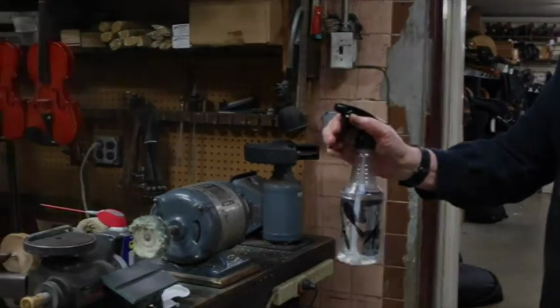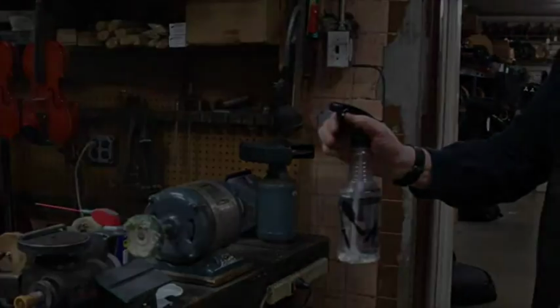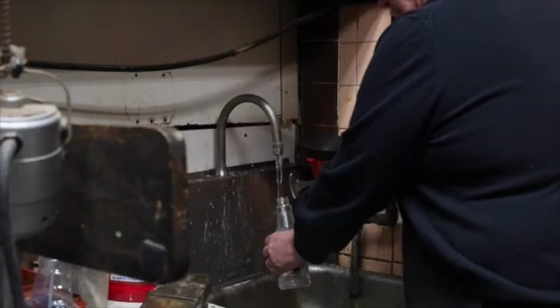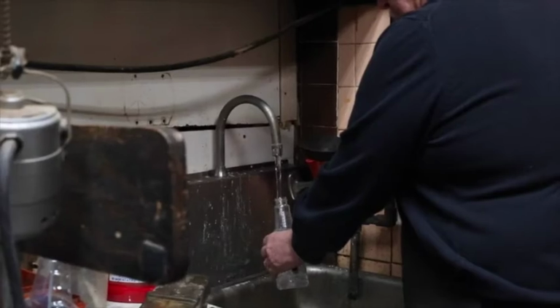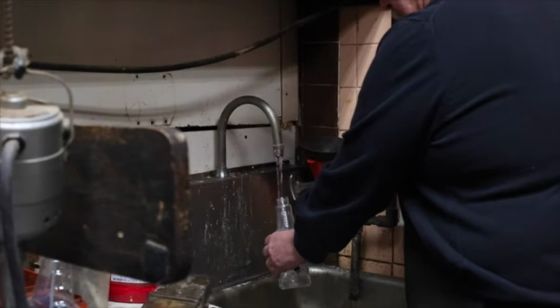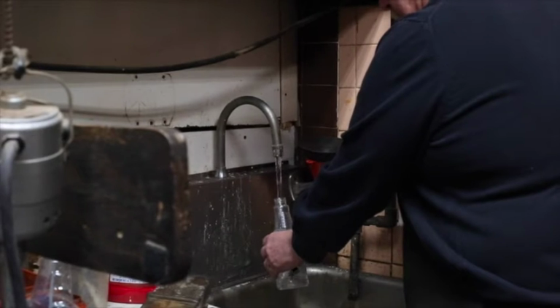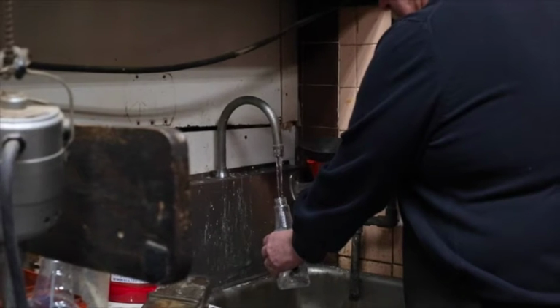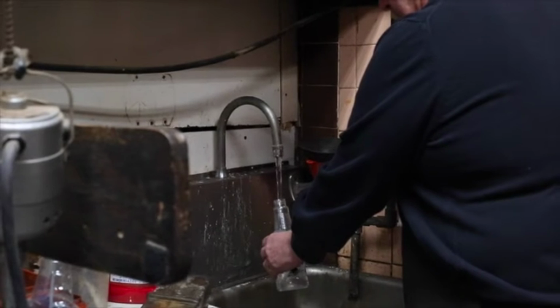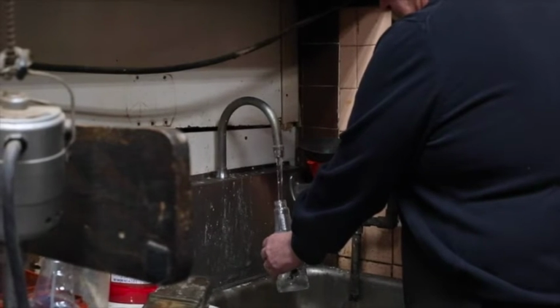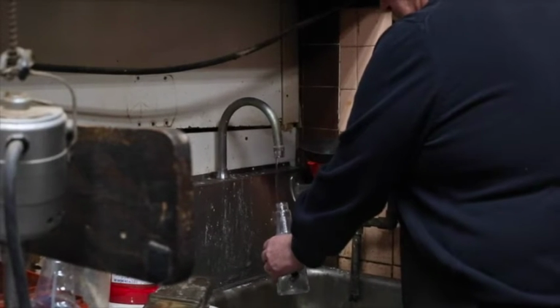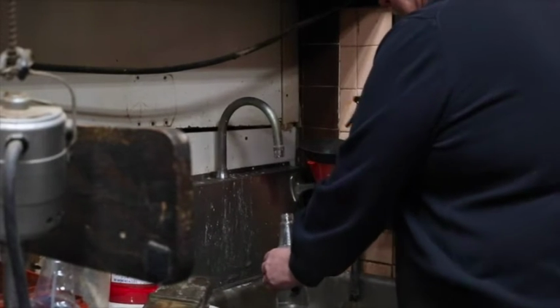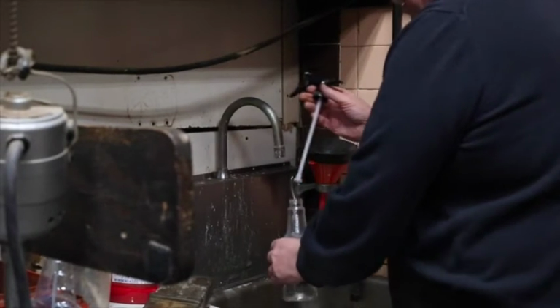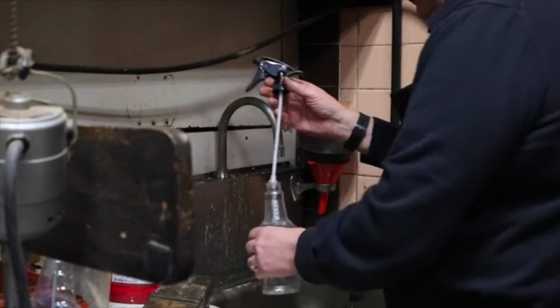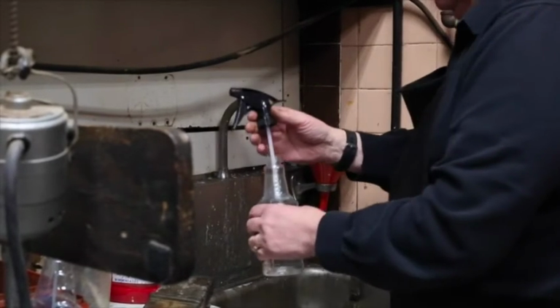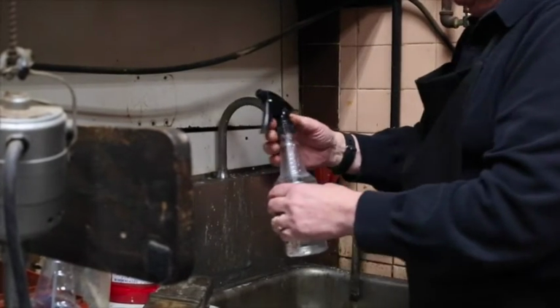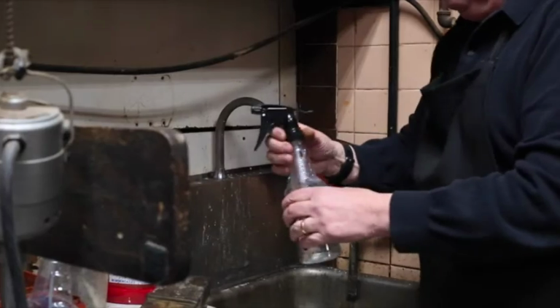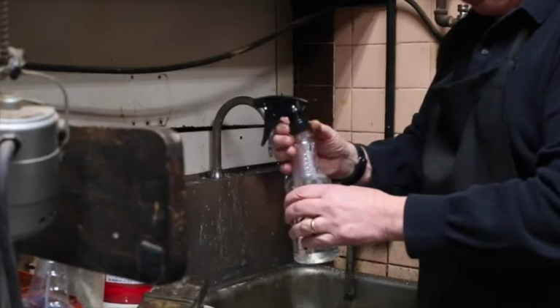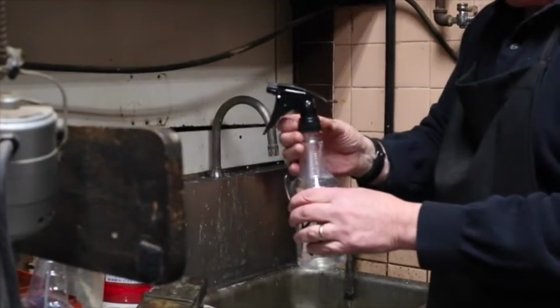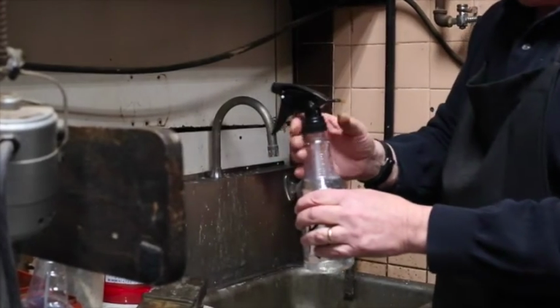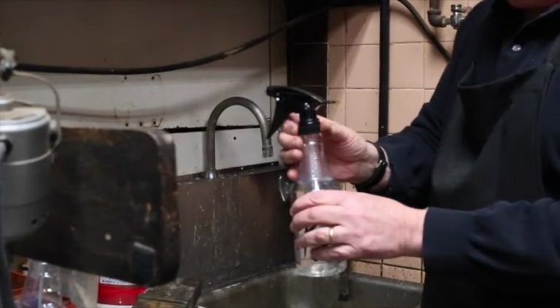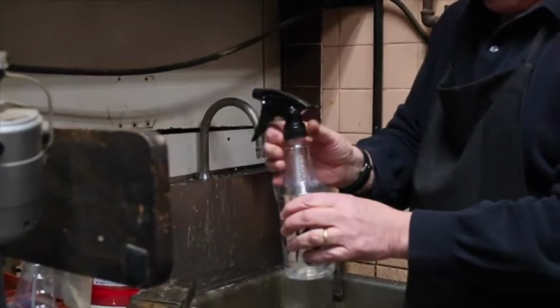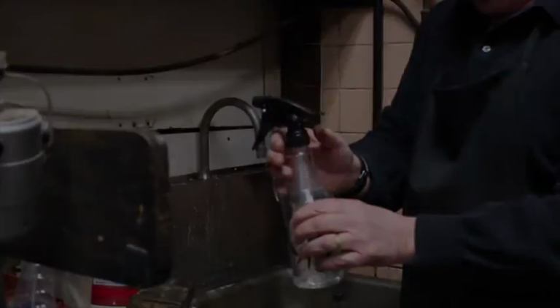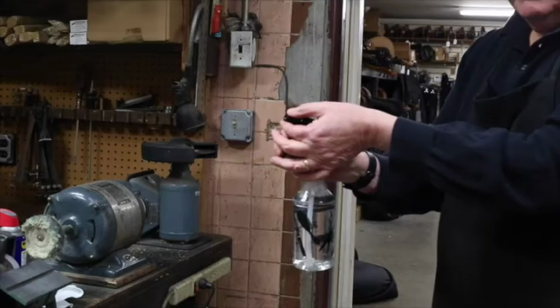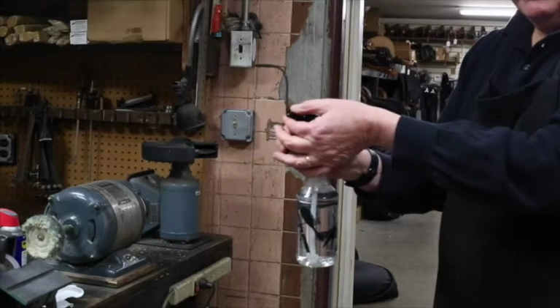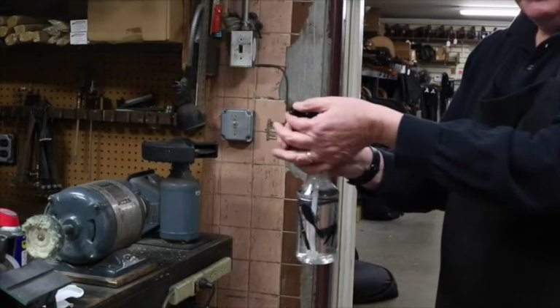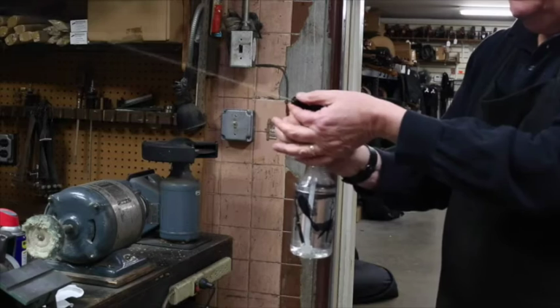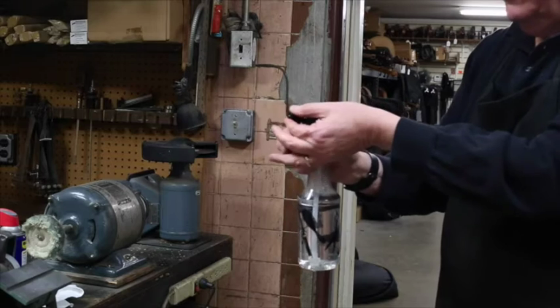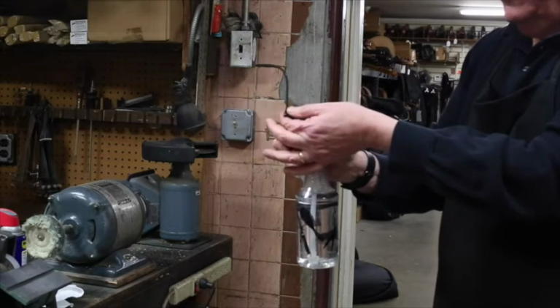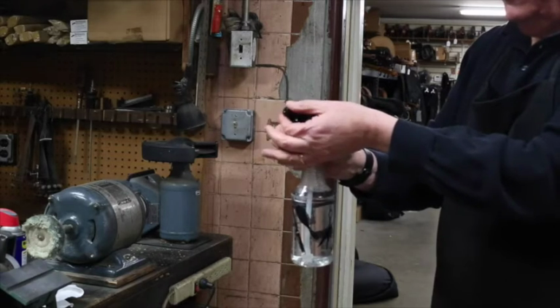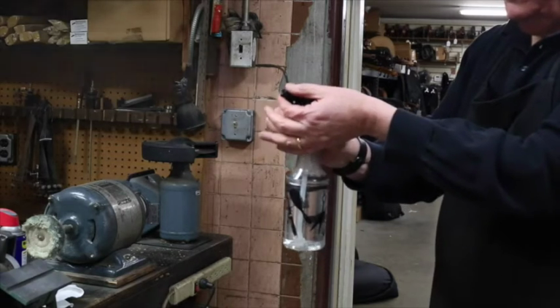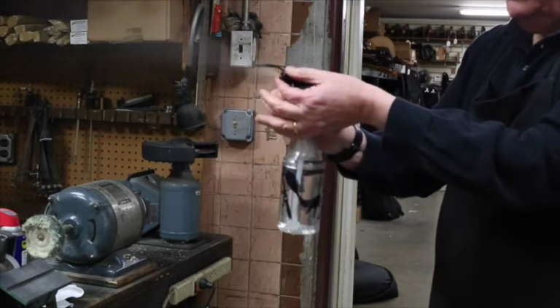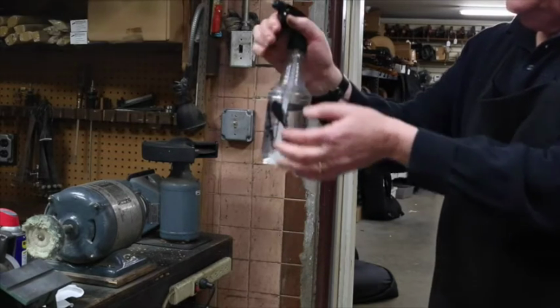Fill the bottle with ideally warm temperature tap water. However, if warm water is not available, cold water can also be utilized. With water in the bottle, test spray into the air to make certain the spray bottle is producing a fine mist when pumped.